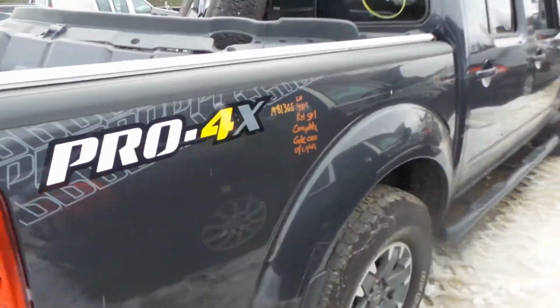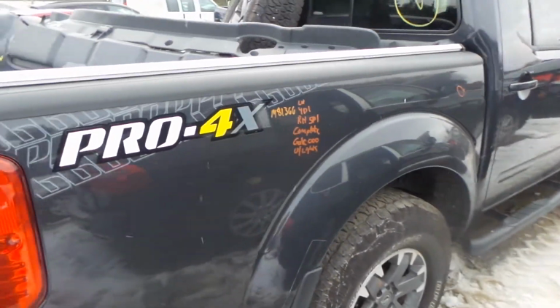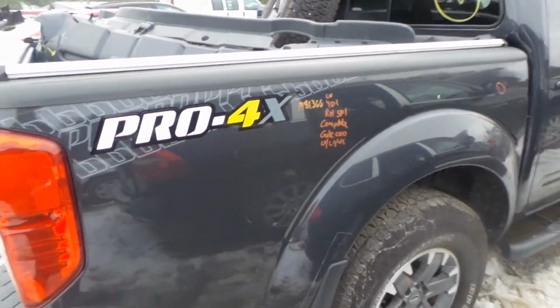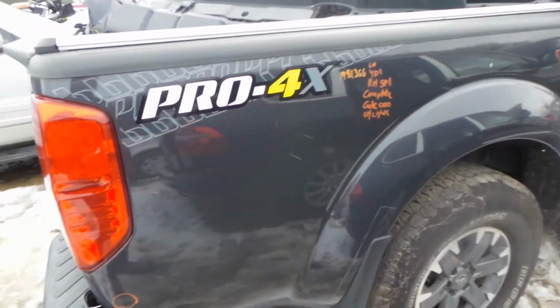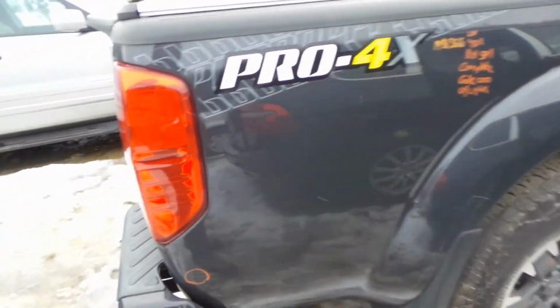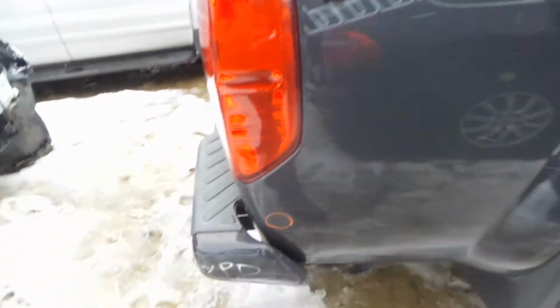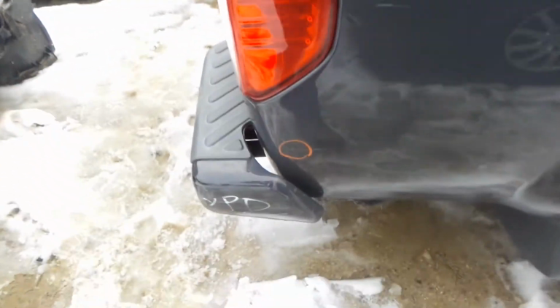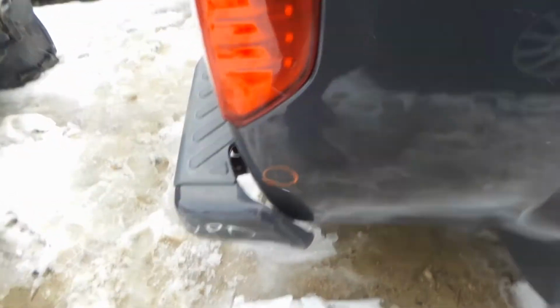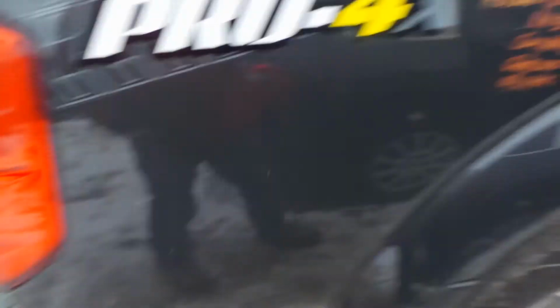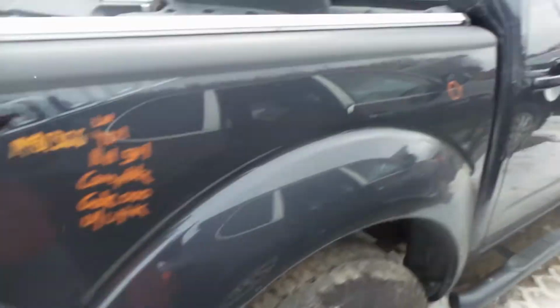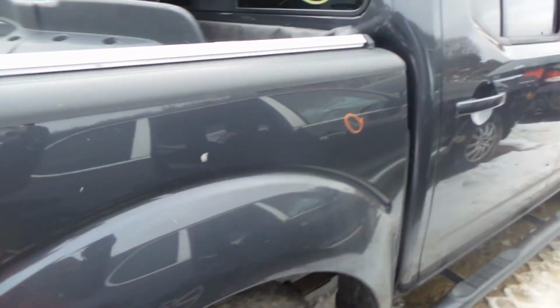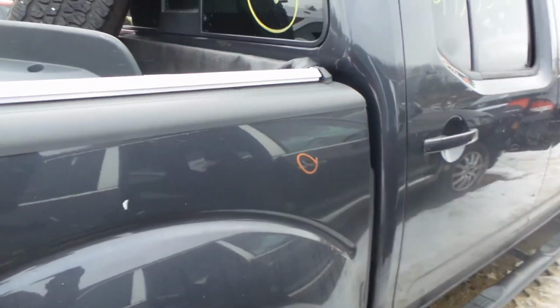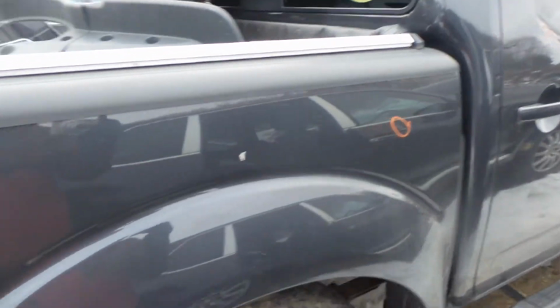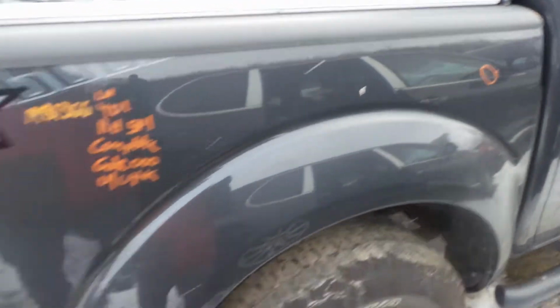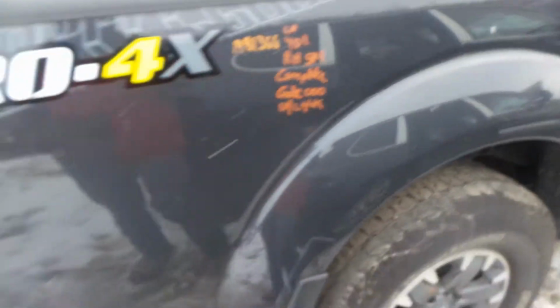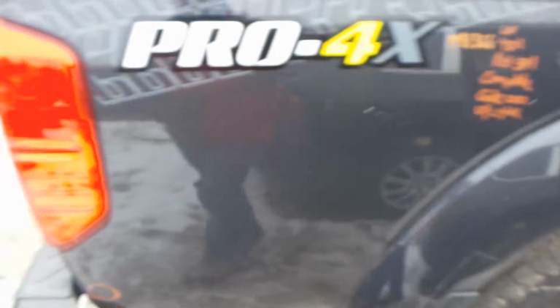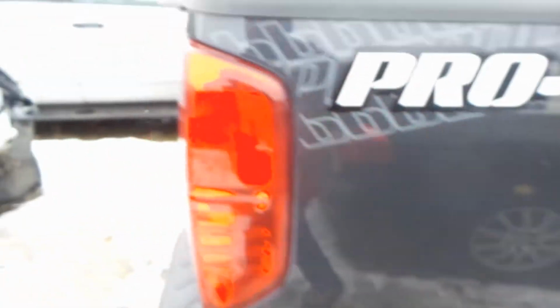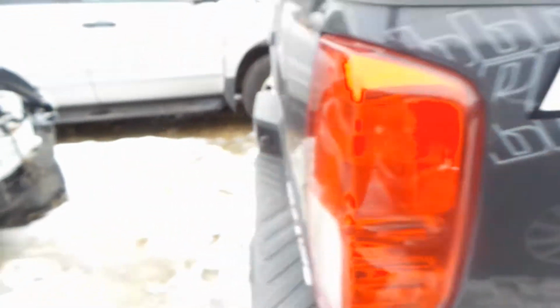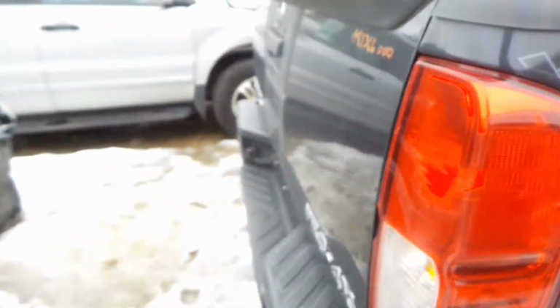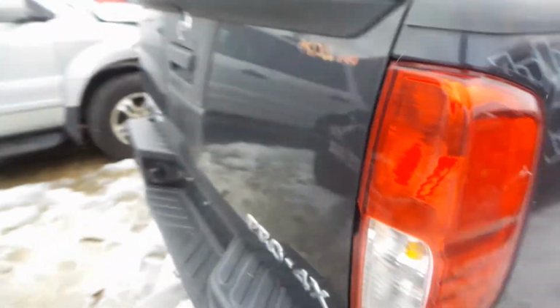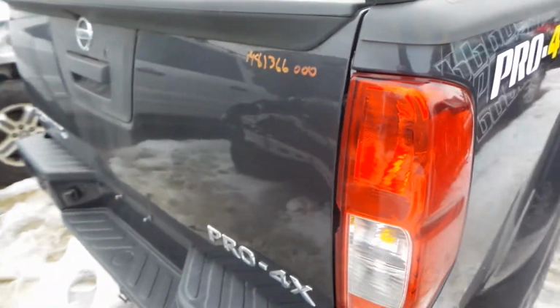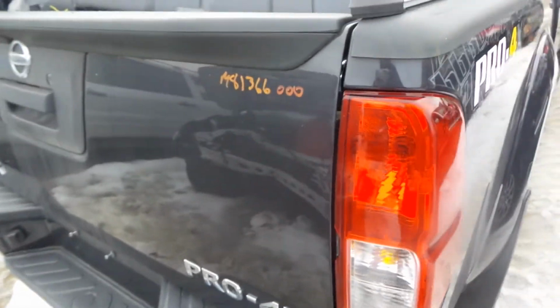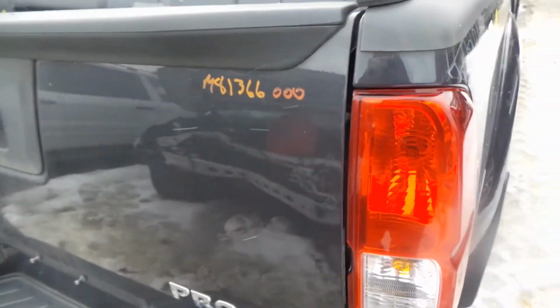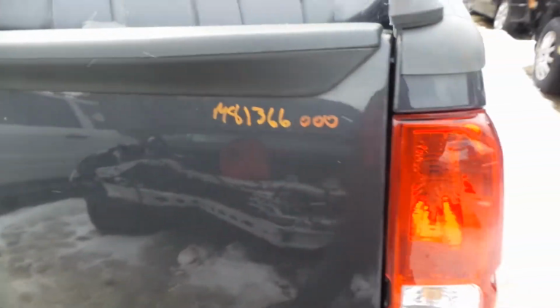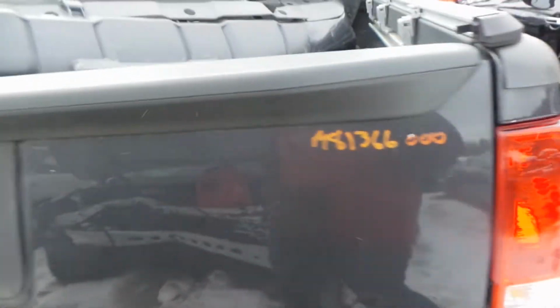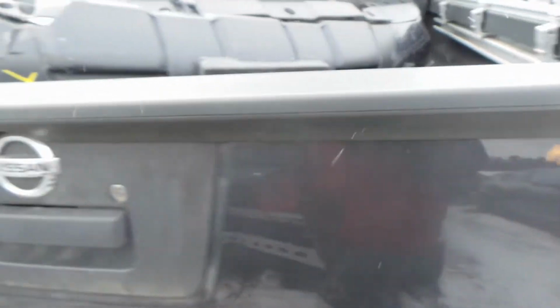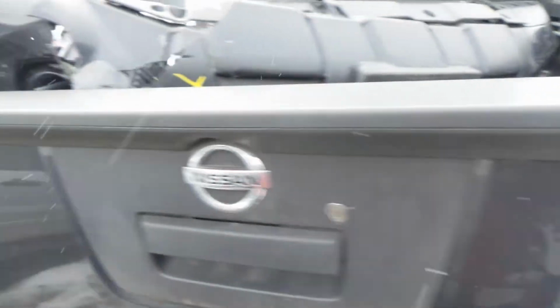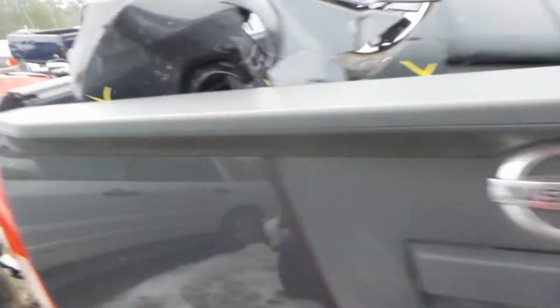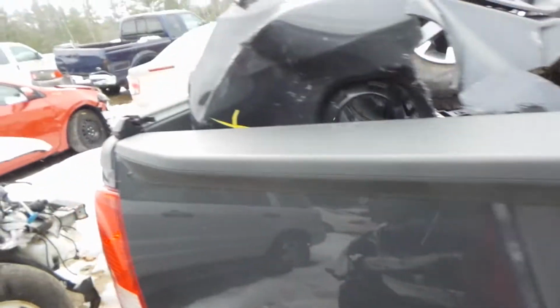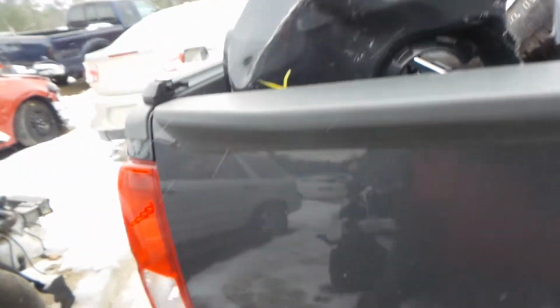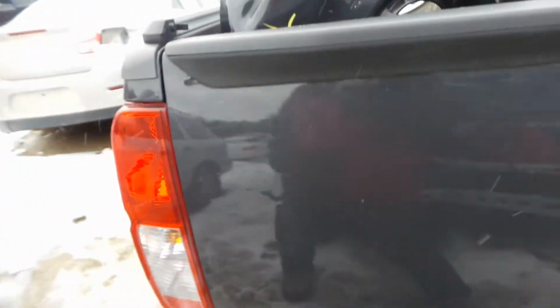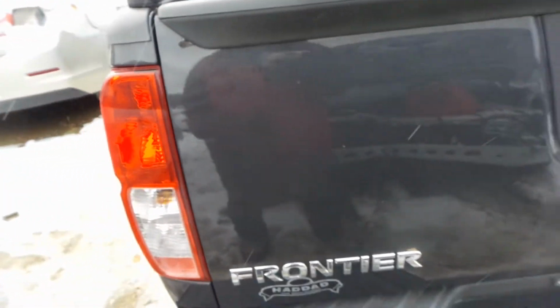The right-hand side is just showing a couple of small little pings in it. This bed is in excellent condition, and the gate is insurance quality with no damage.